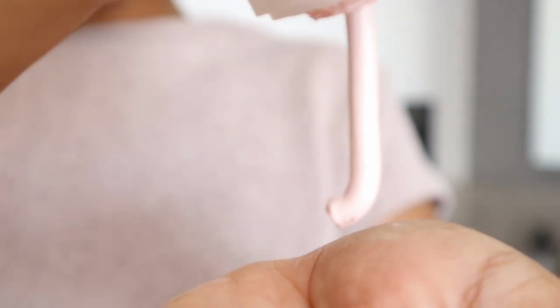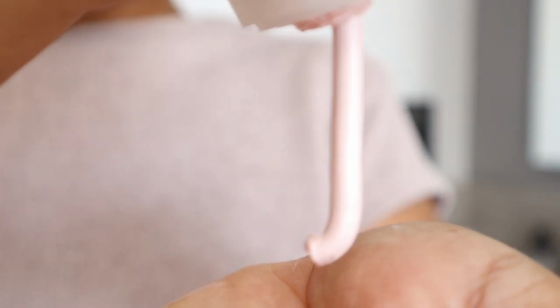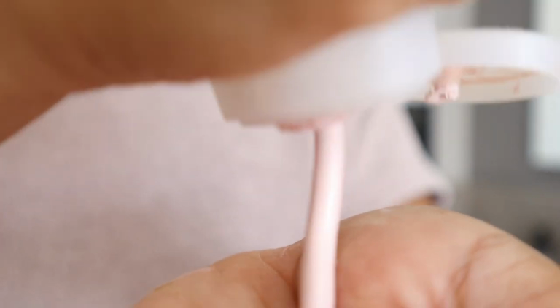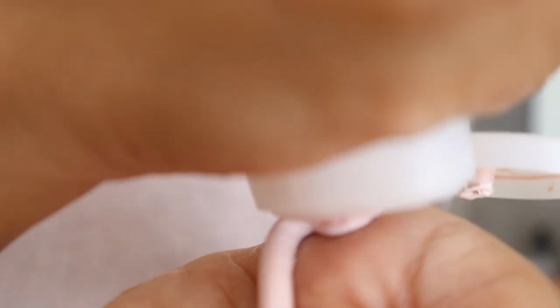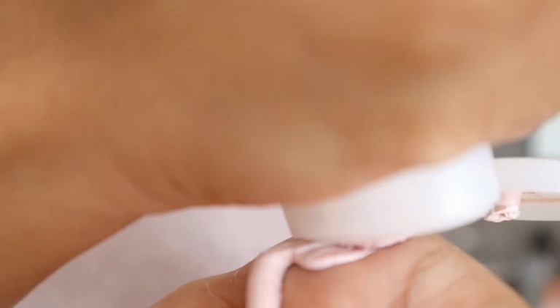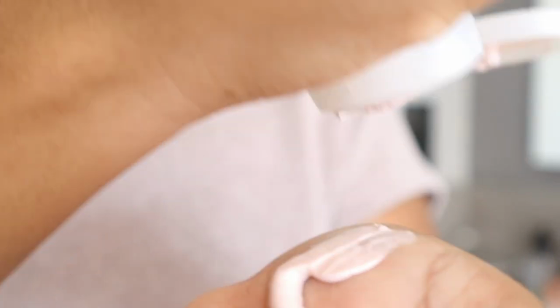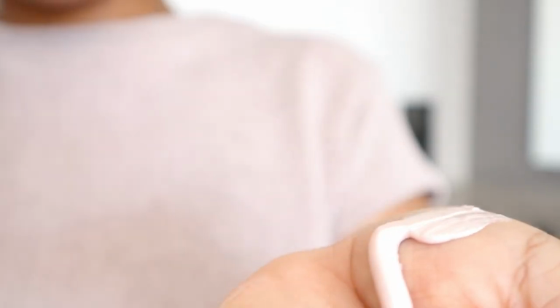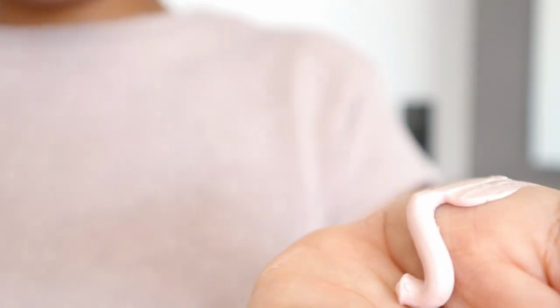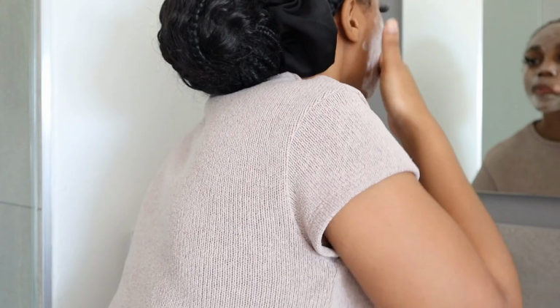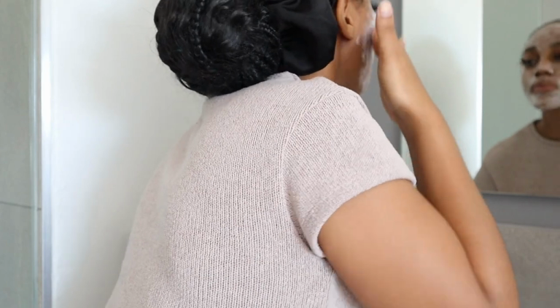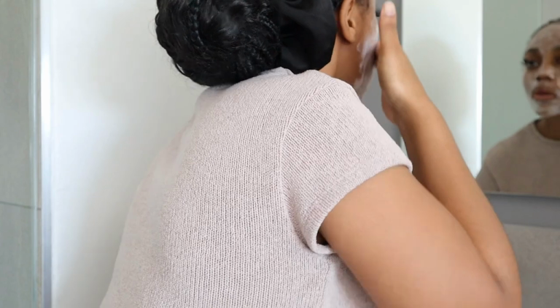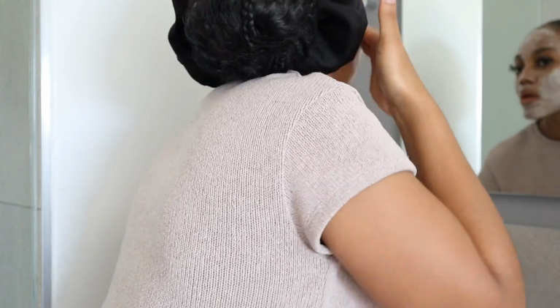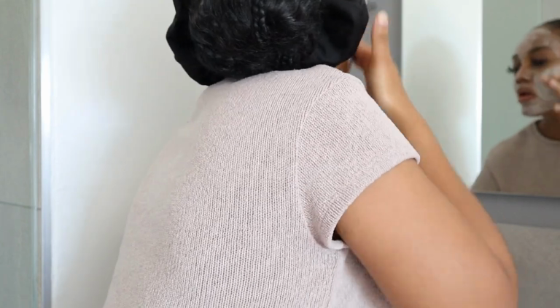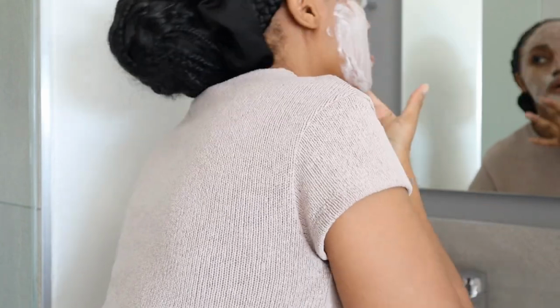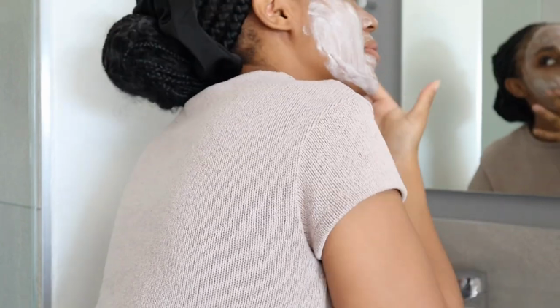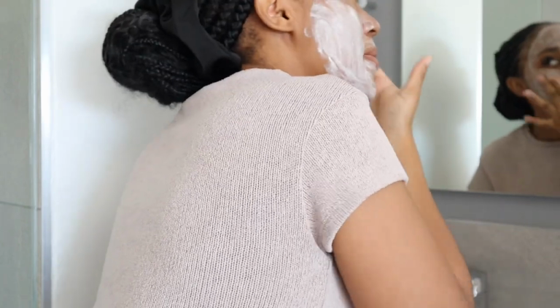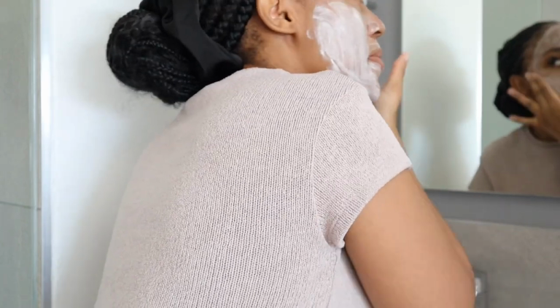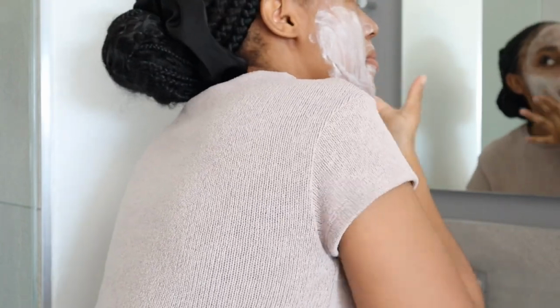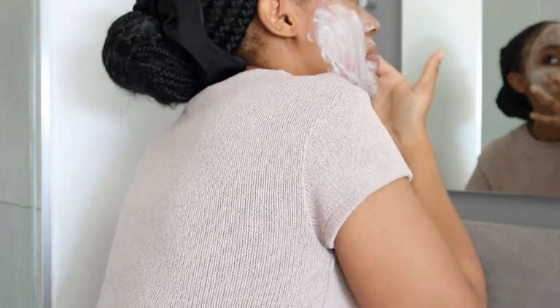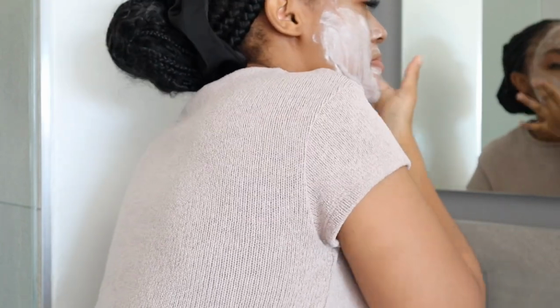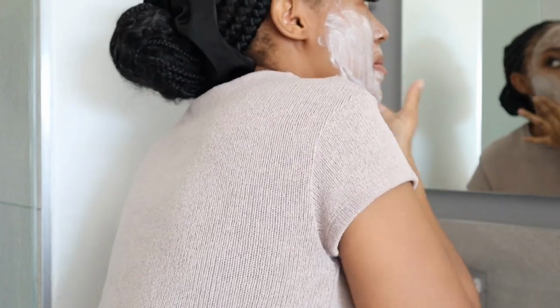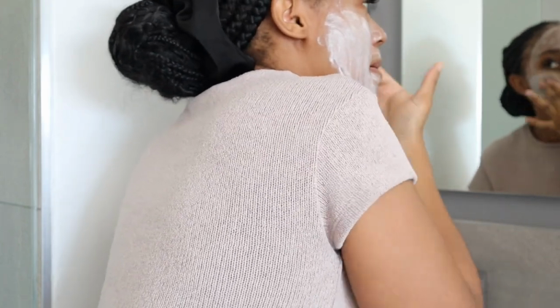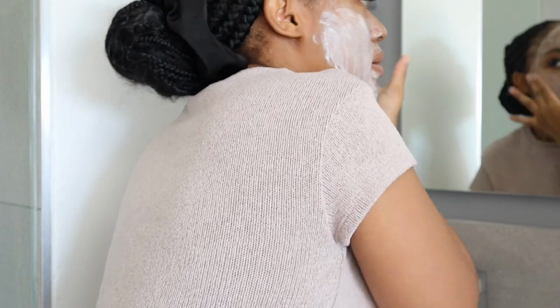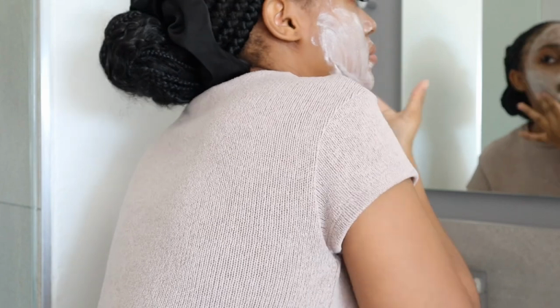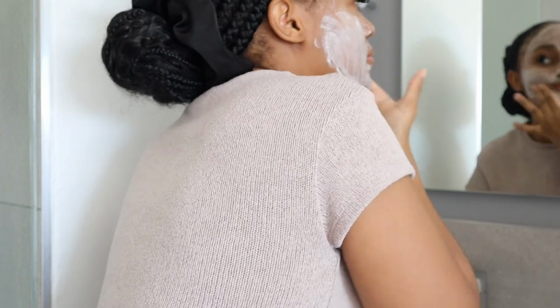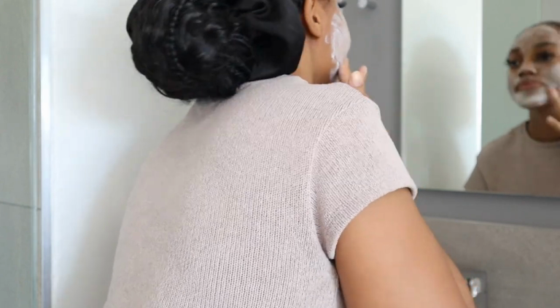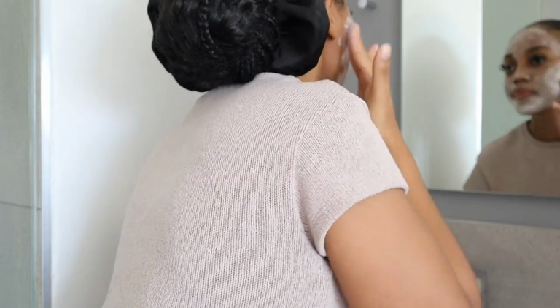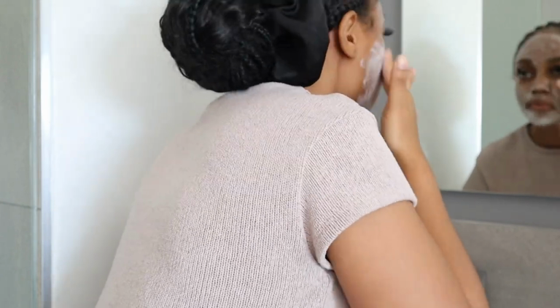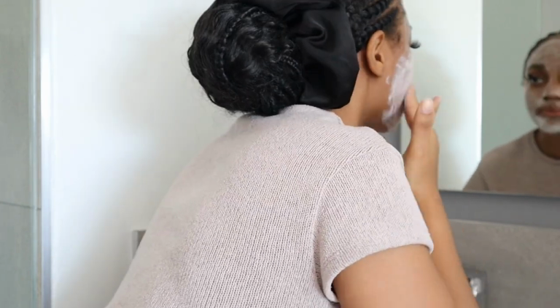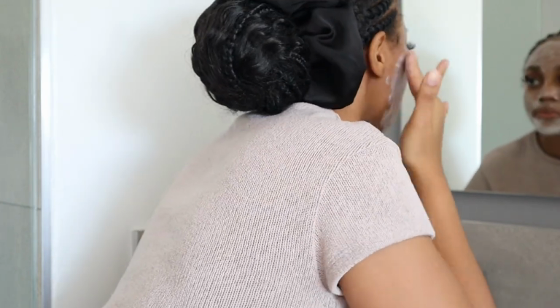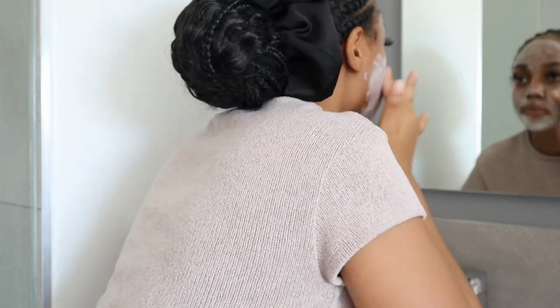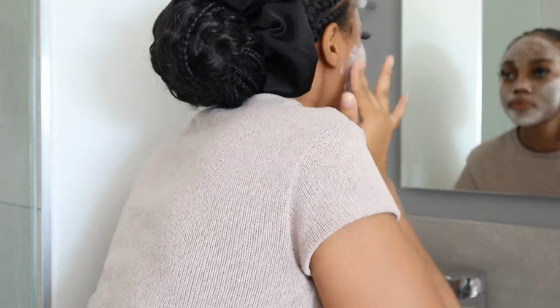Before getting into the shower, I put on a mask. This is actually a cleanser but I like to use it as a mask and it really treats my skin well. I wet my face a little bit, then apply it generously and massage it really nicely into my skin.